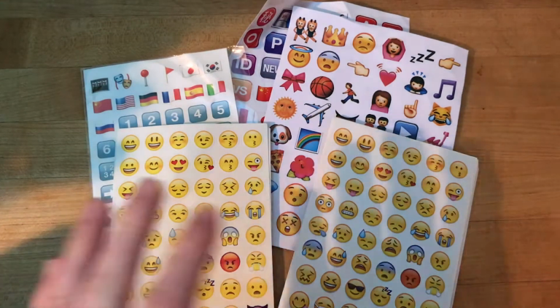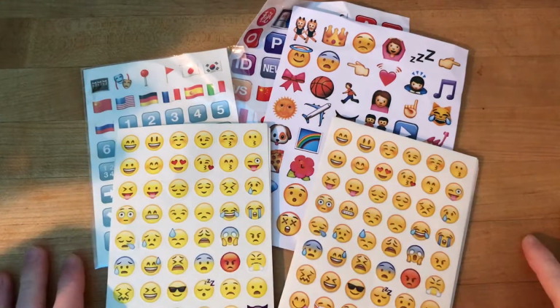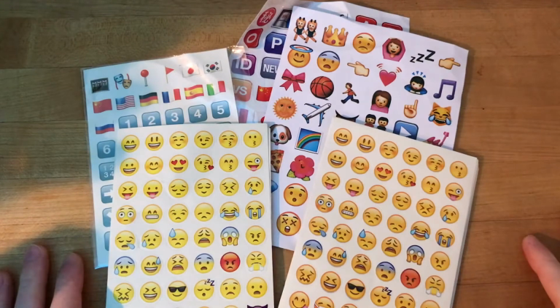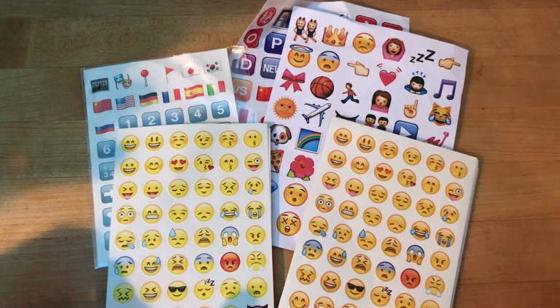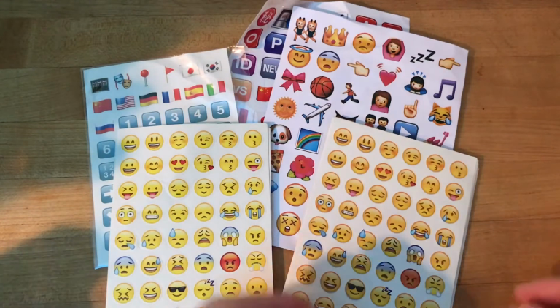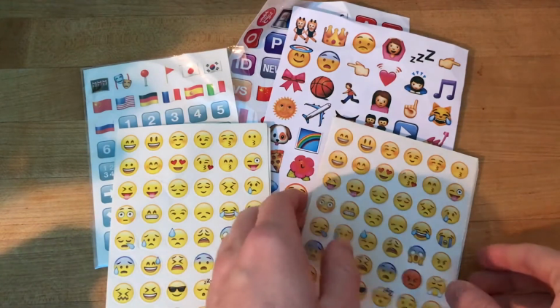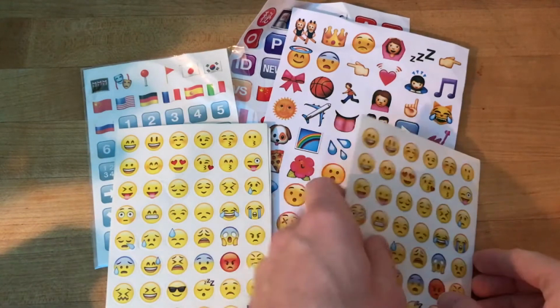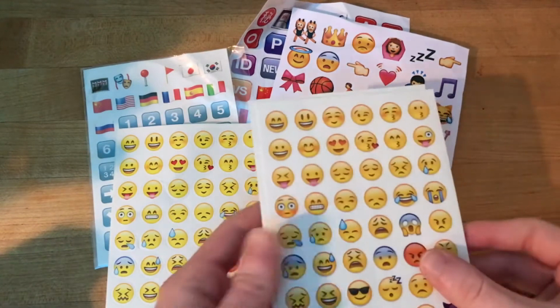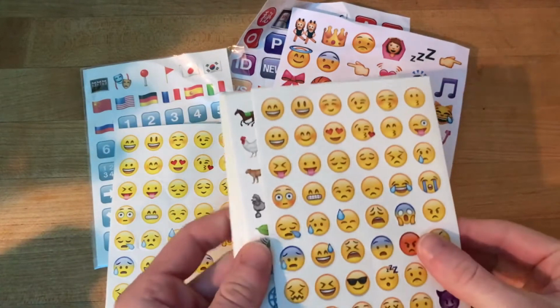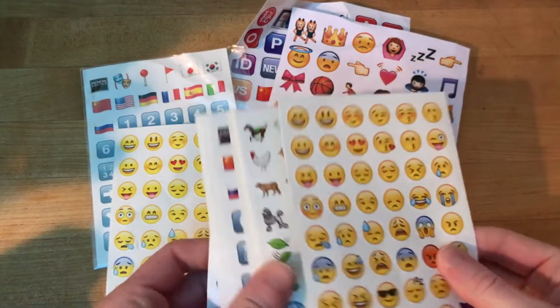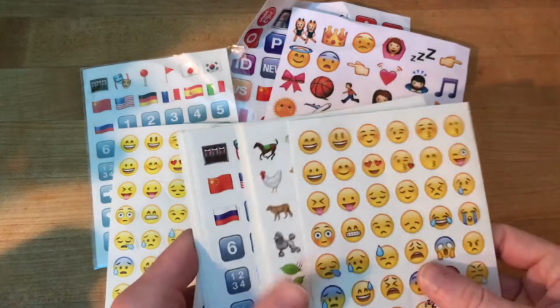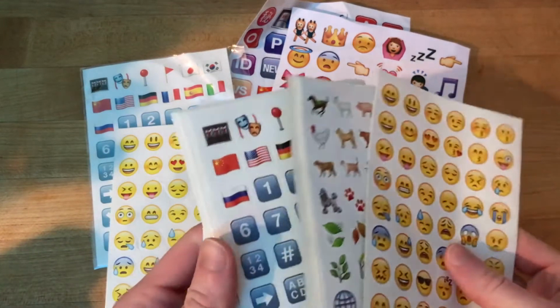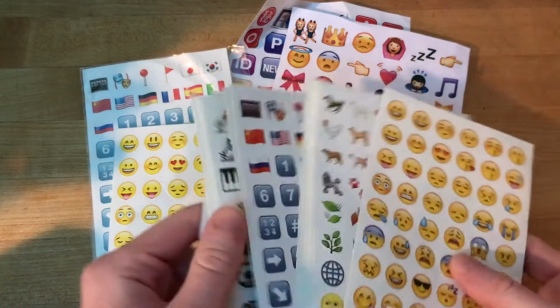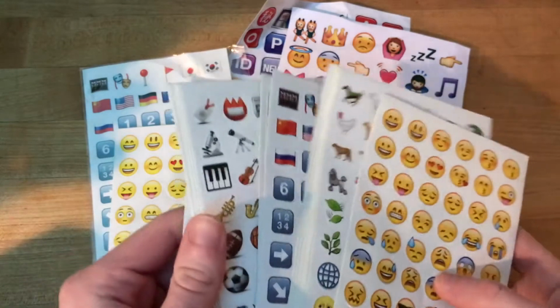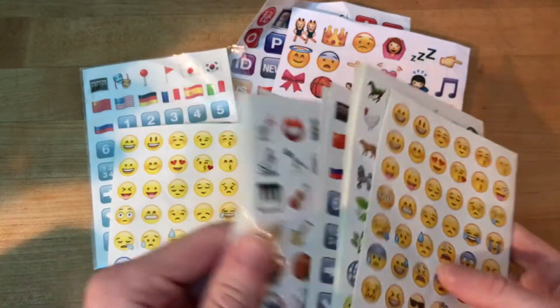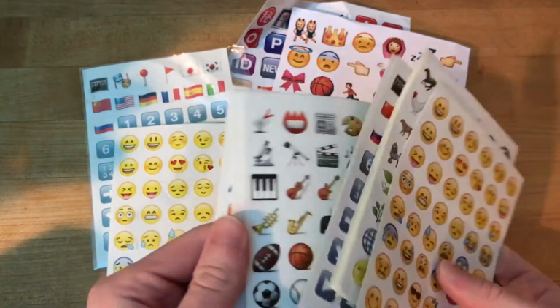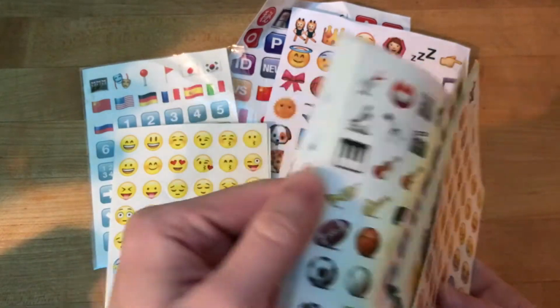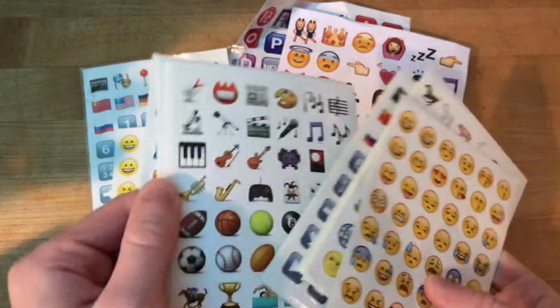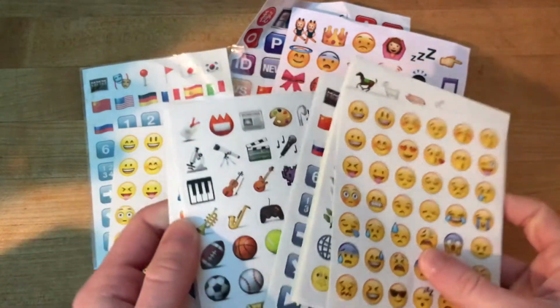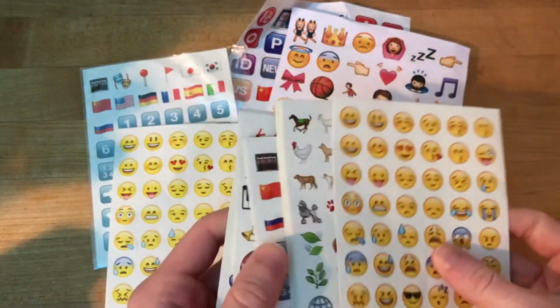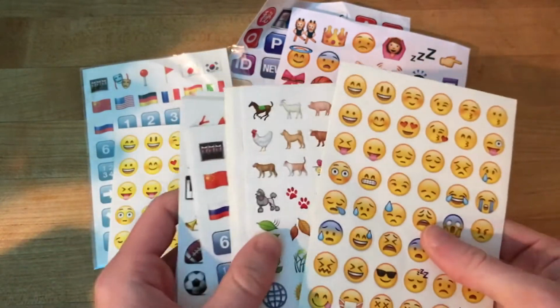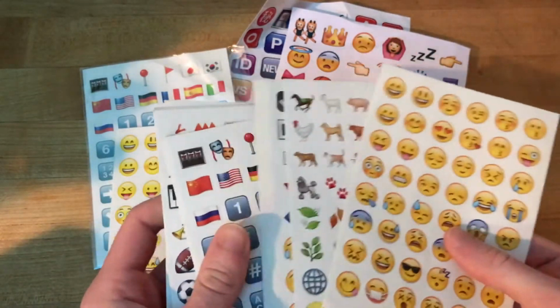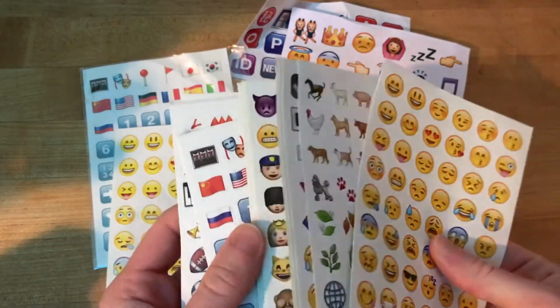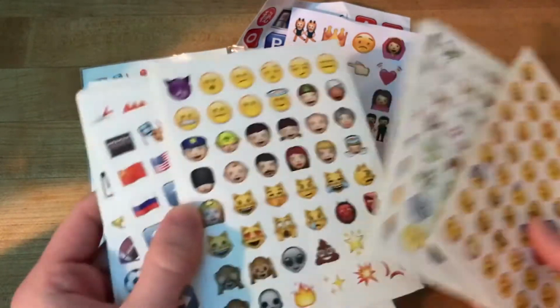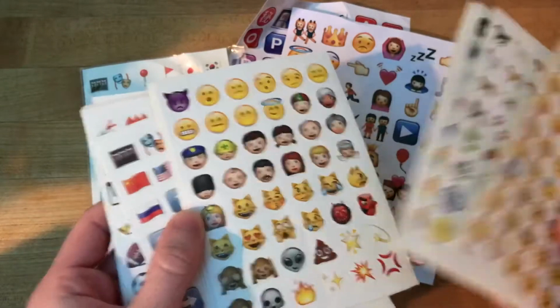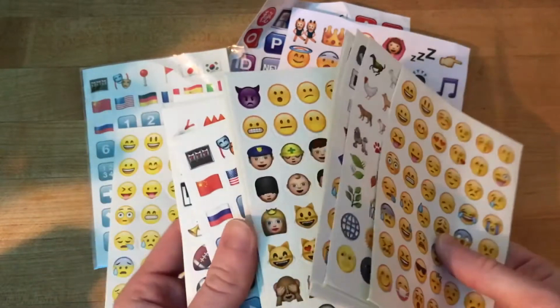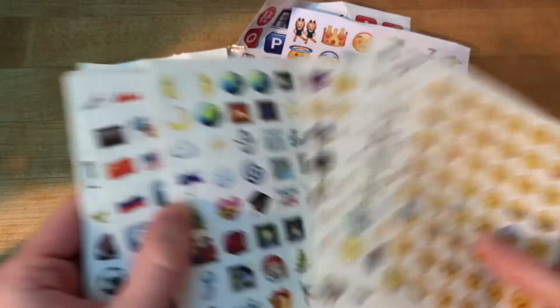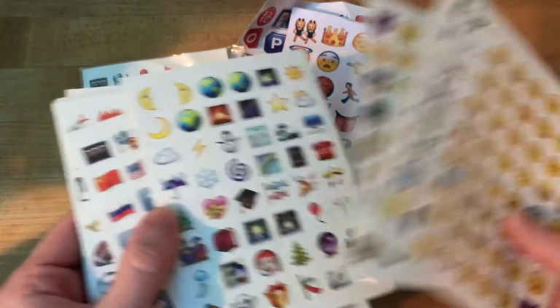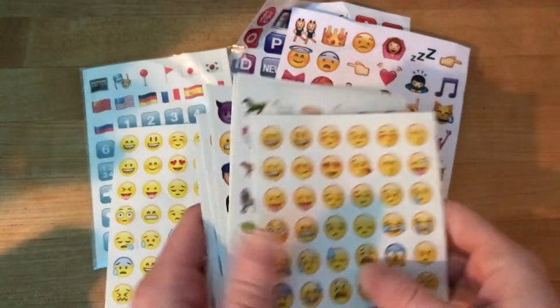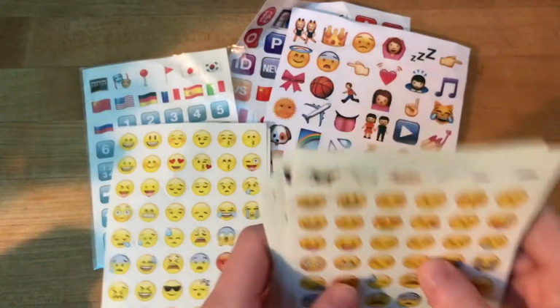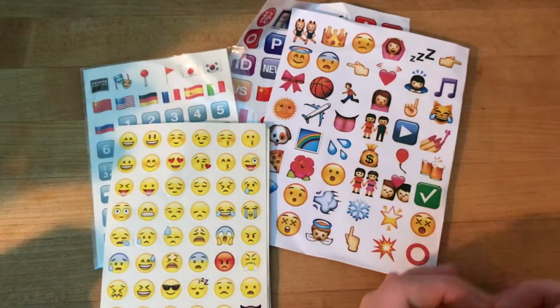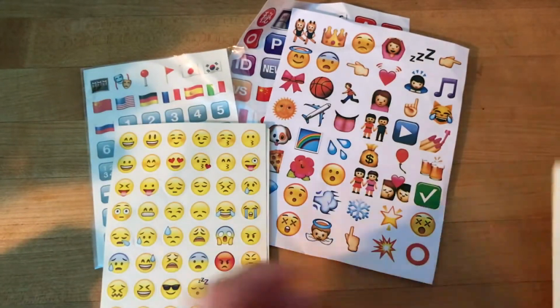Let me go over some of the emoji stickers here. This pack was actually the best that I ordered — I will definitely be ordering from these guys again. These all look really good. This was actually the first pack I got. Looks super good. Everything in here, high quality.